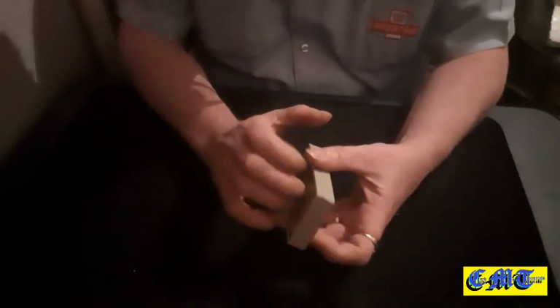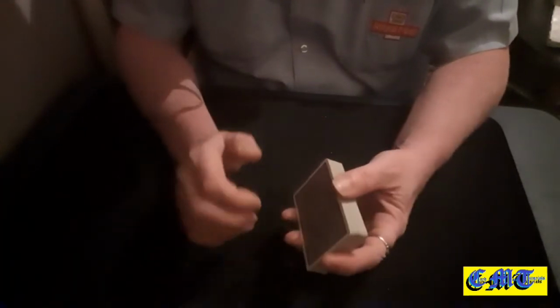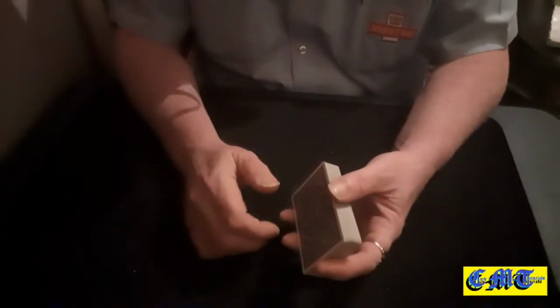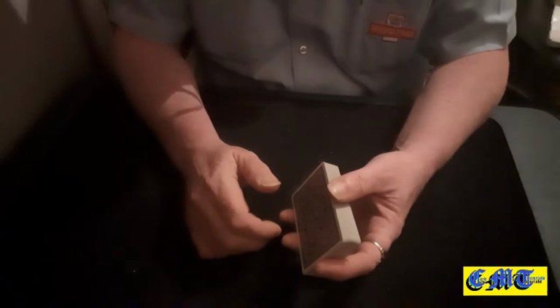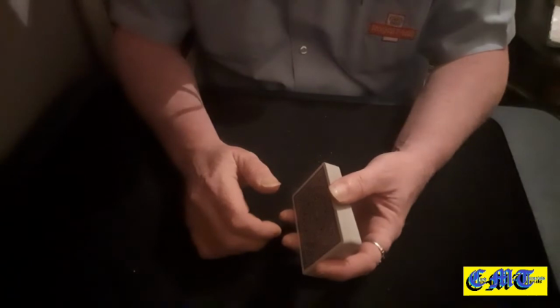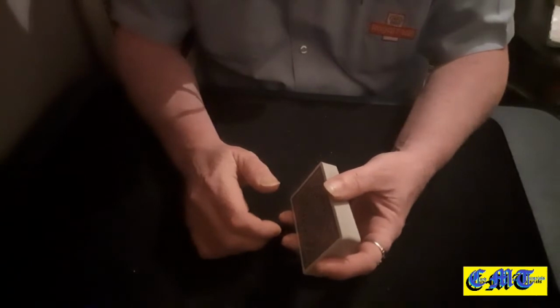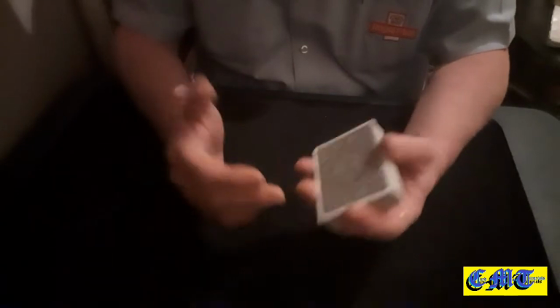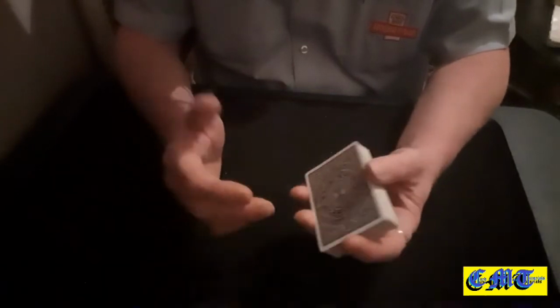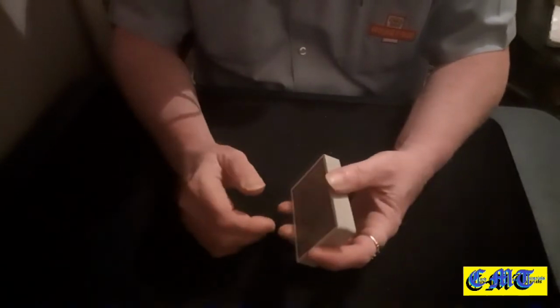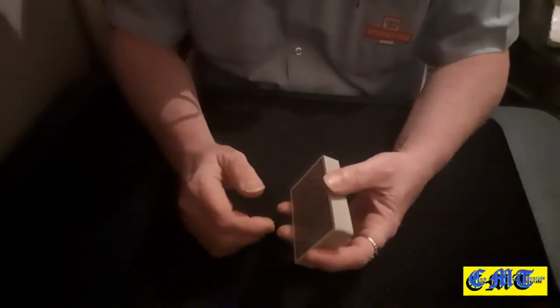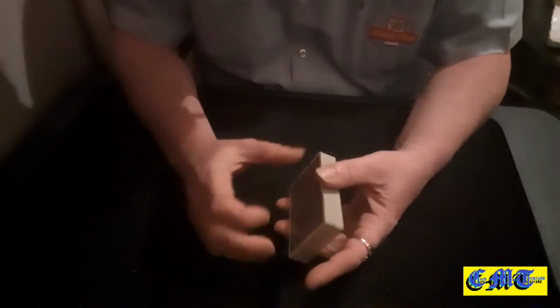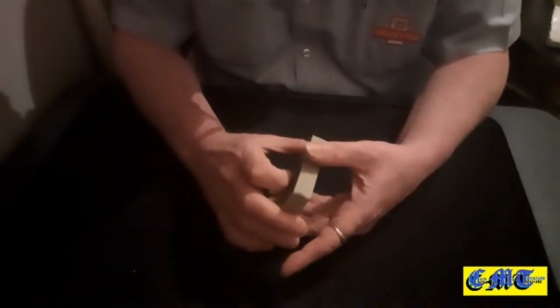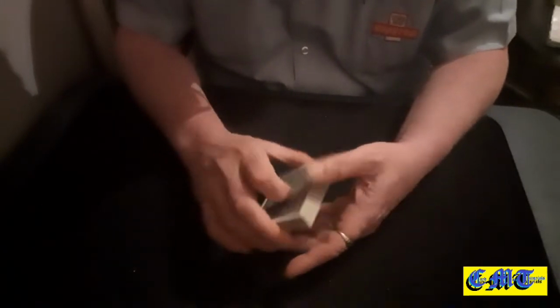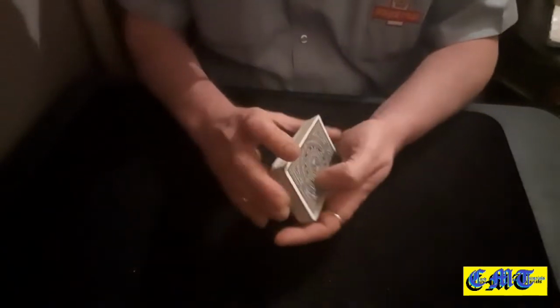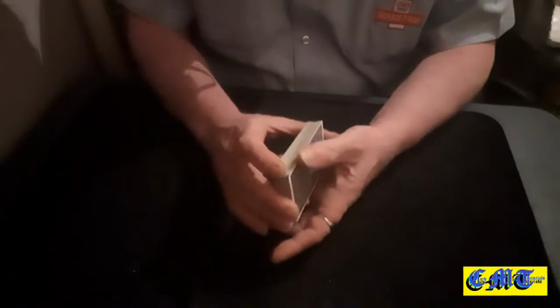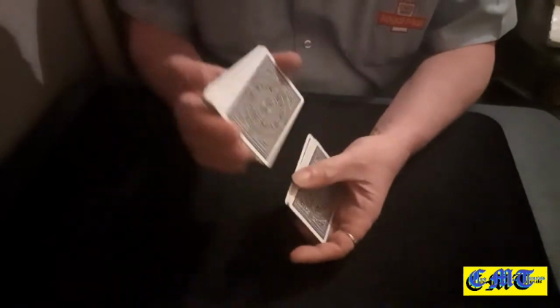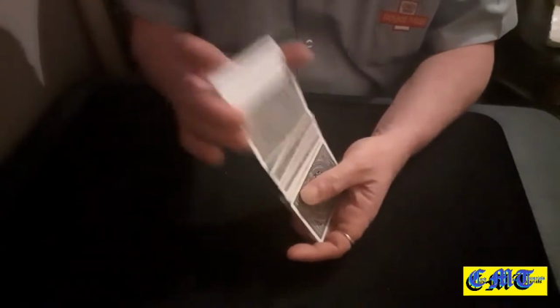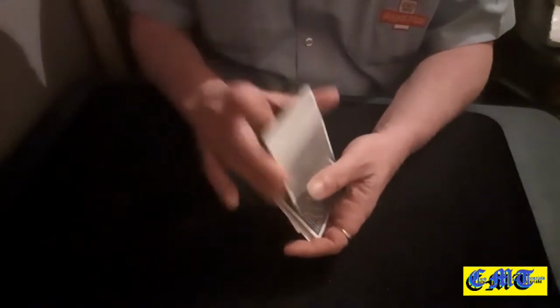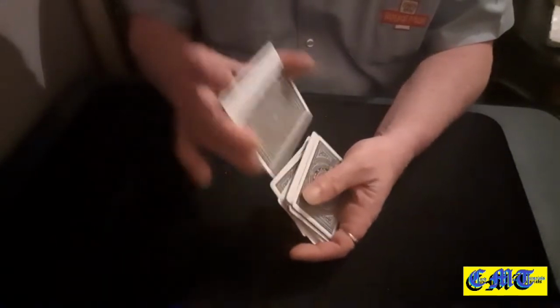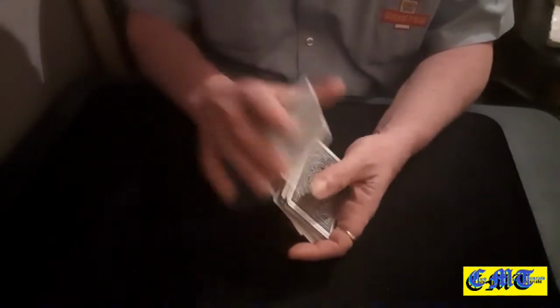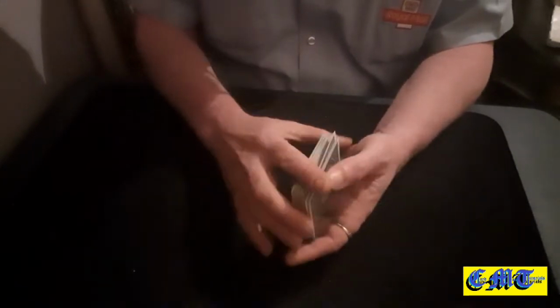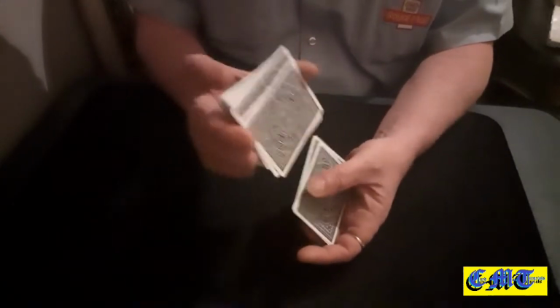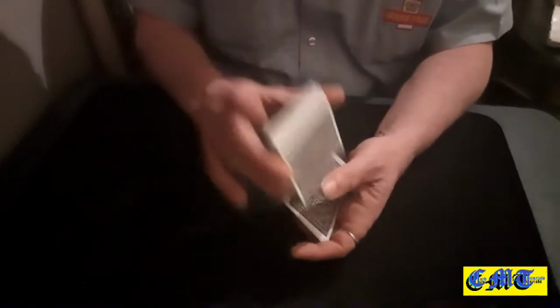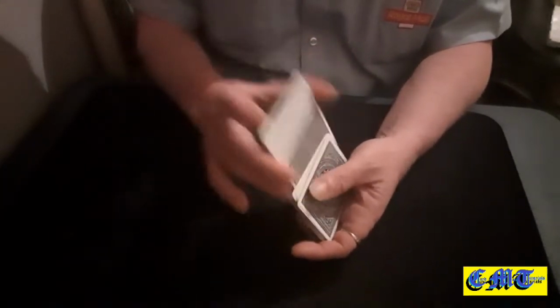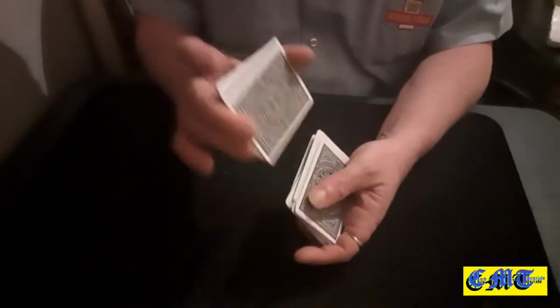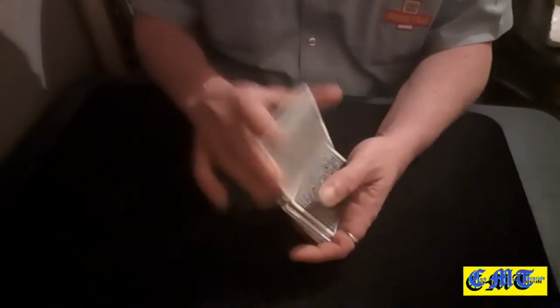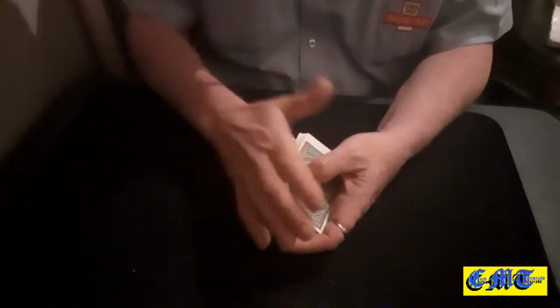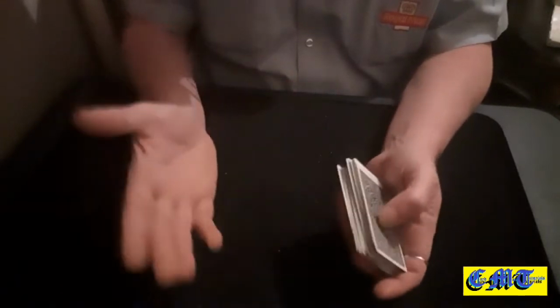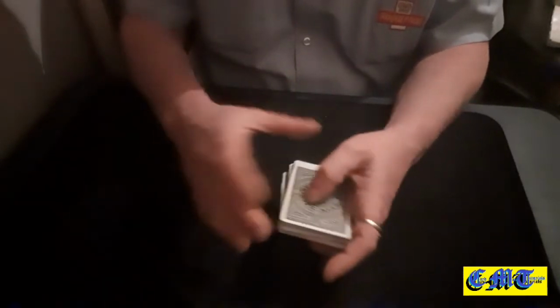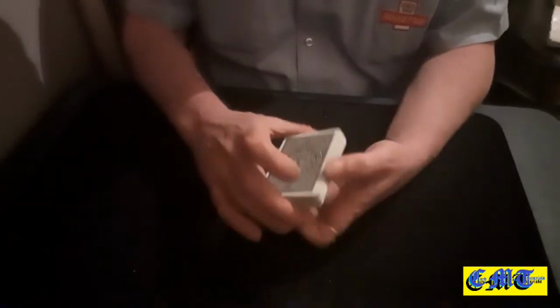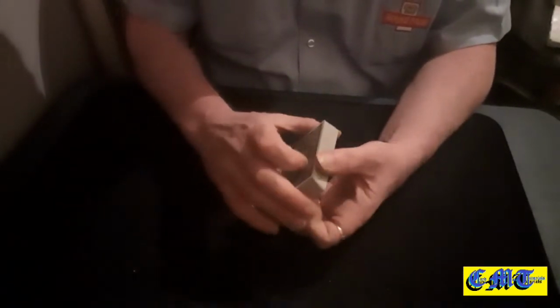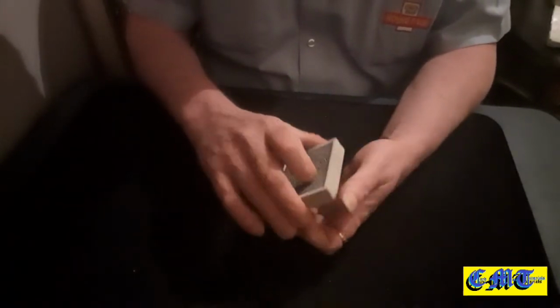Just wish I could do sleight of hand properly — some of you just wouldn't have guessed how it was done. Shuffle your packet to show it's all completely mixed up and you're not forcing any card, because you are not forcing any card.